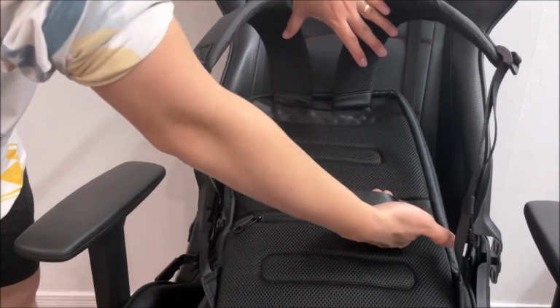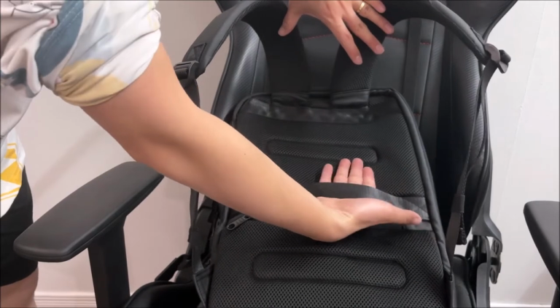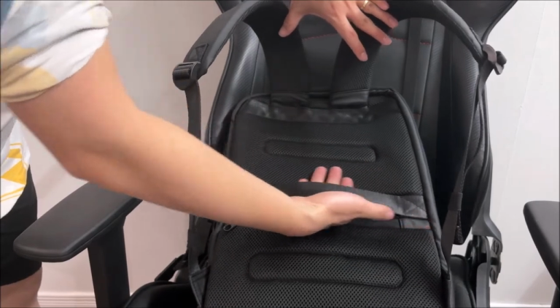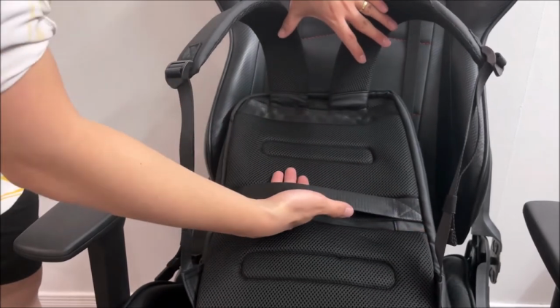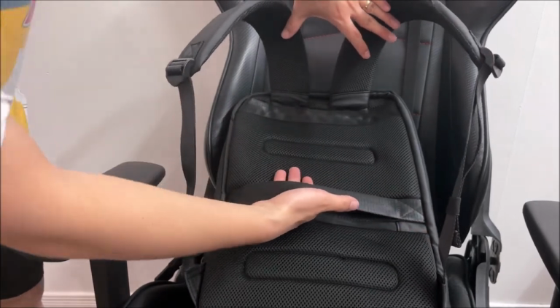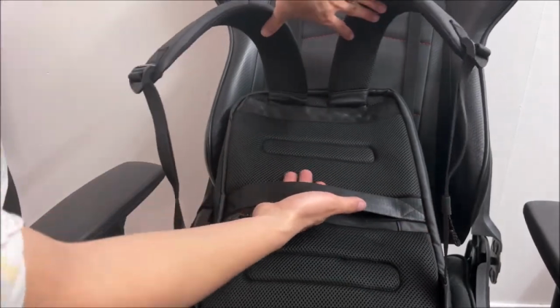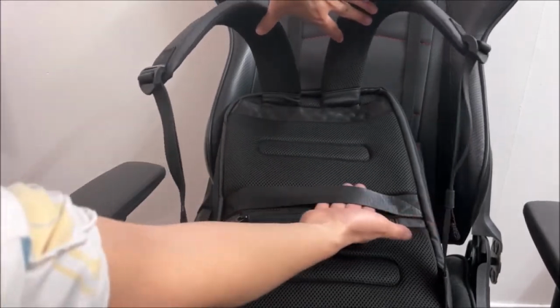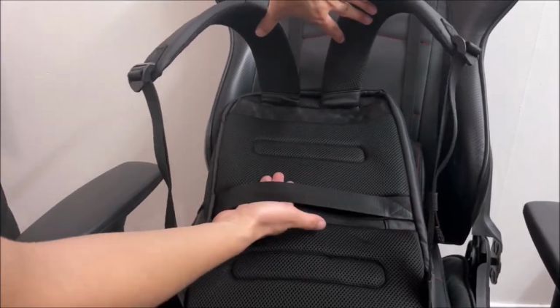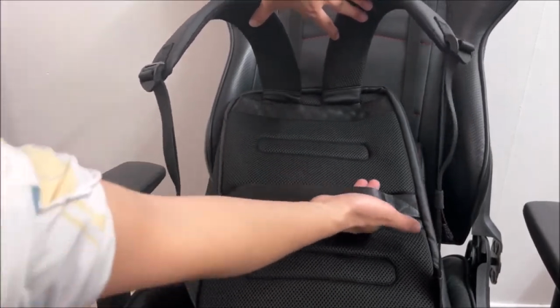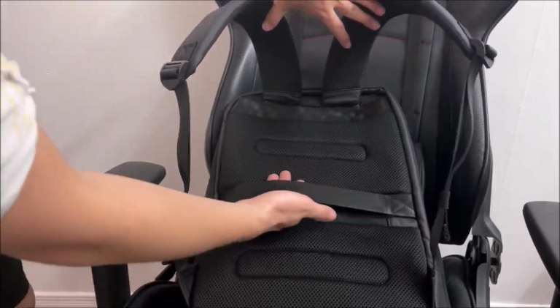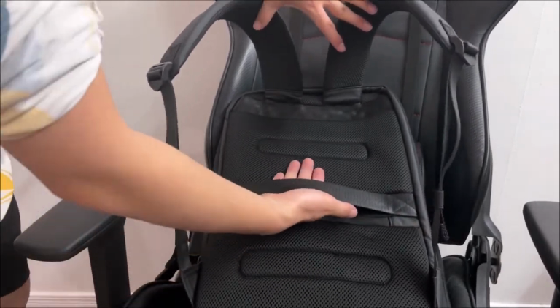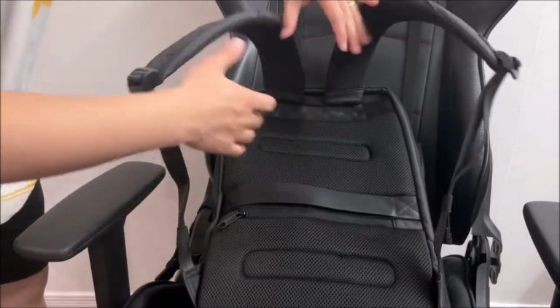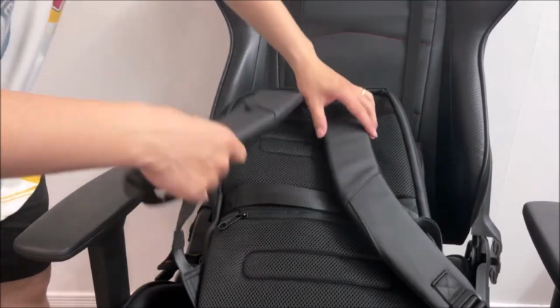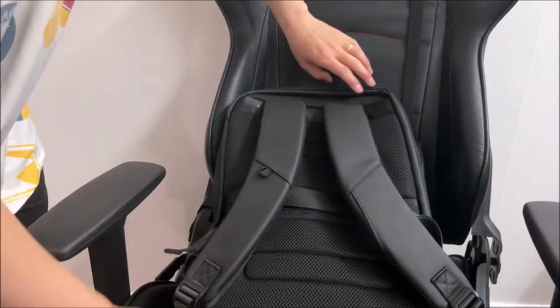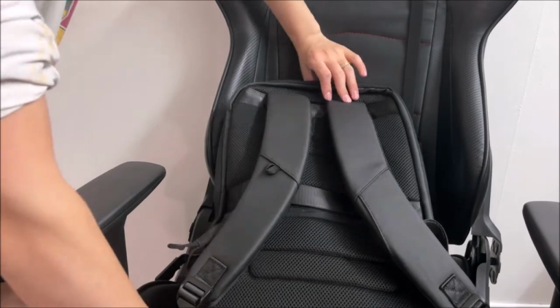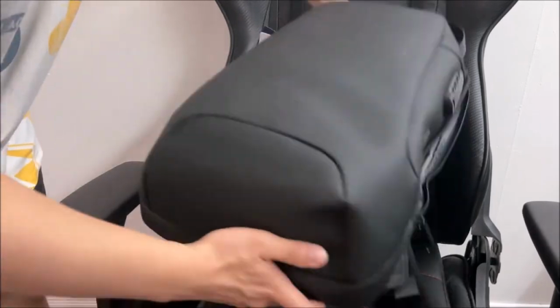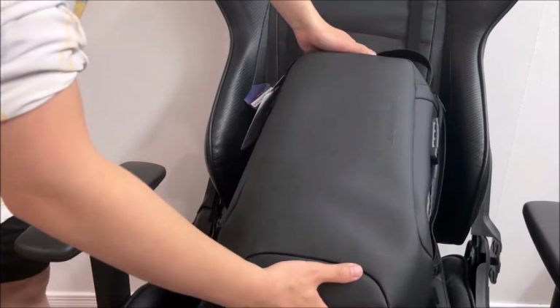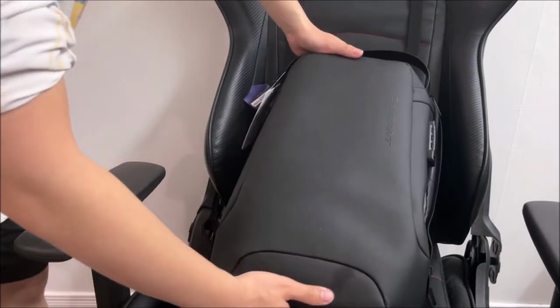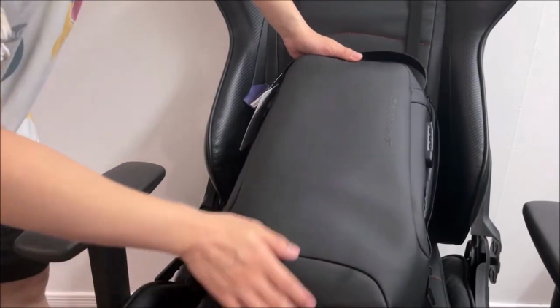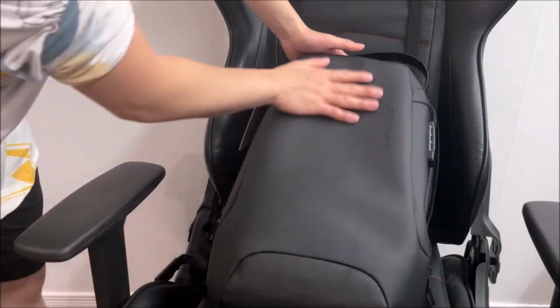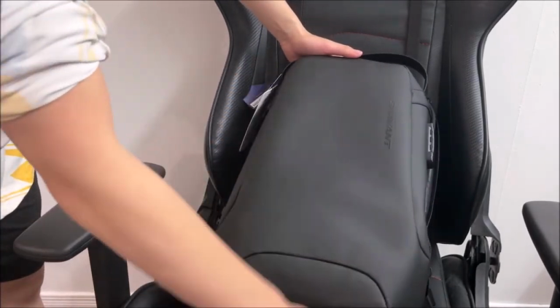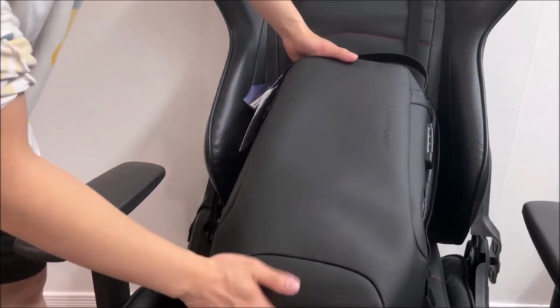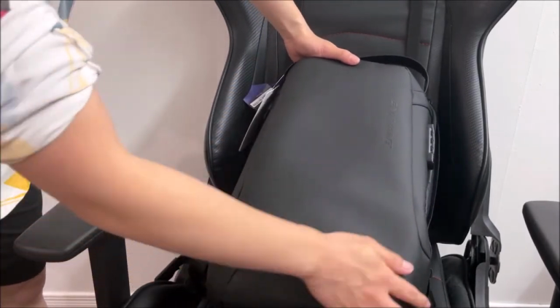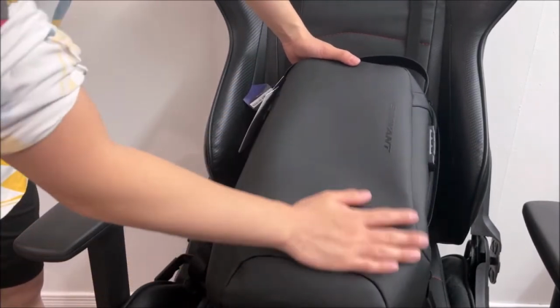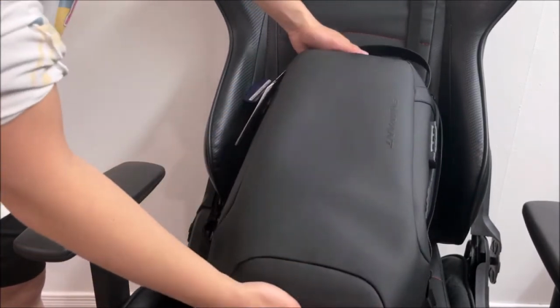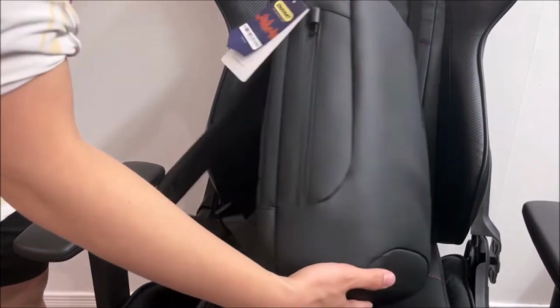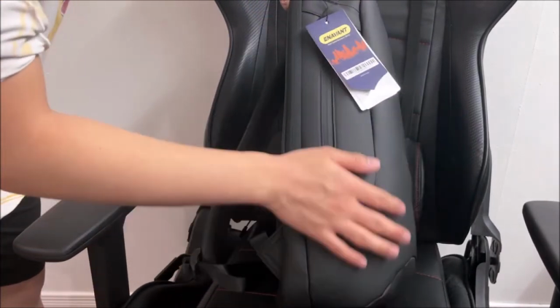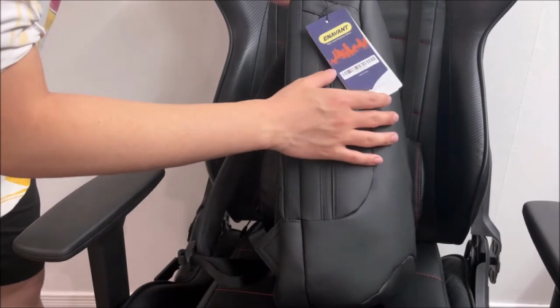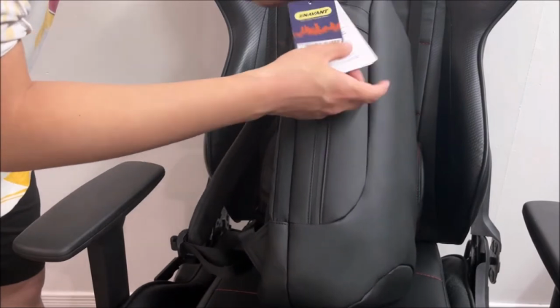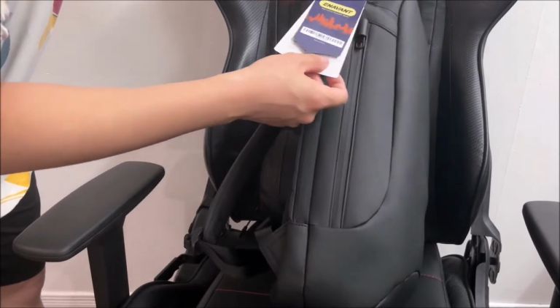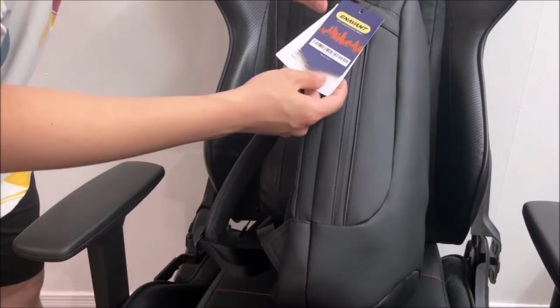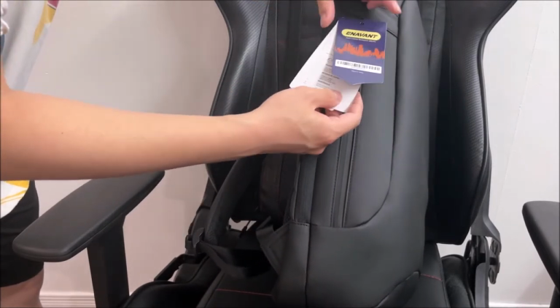The trolley sleeve attaches the backpack to your luggage, making it easy while traveling. The material feels durable and lightweight, and even a little bit water repellent.